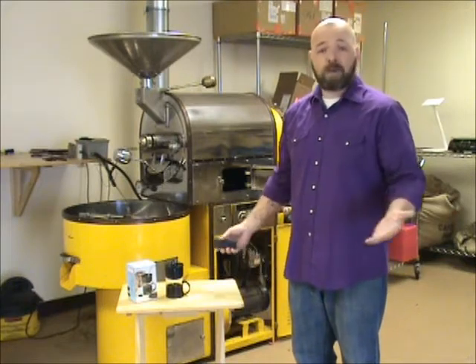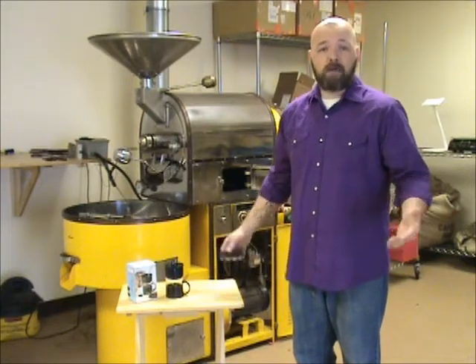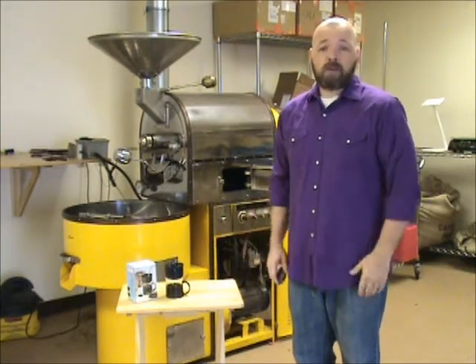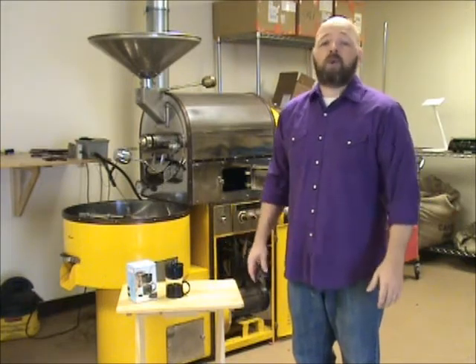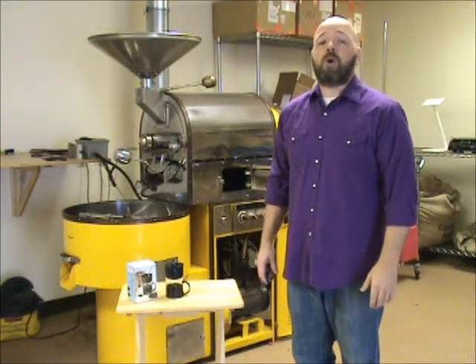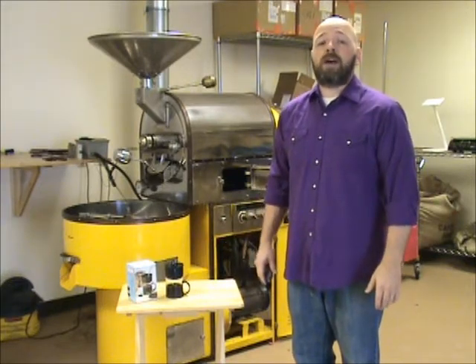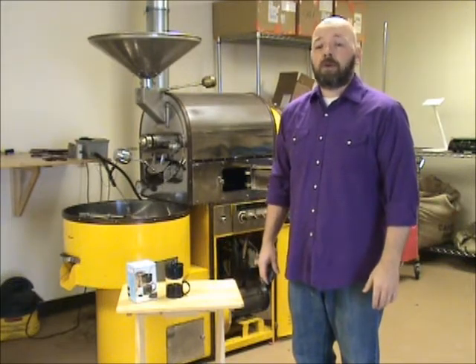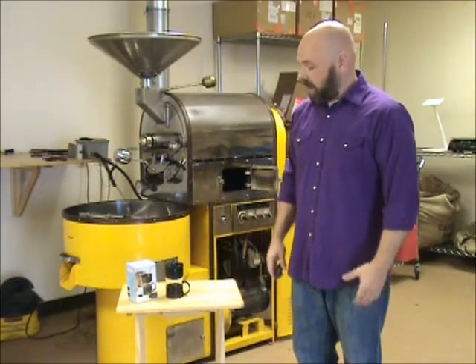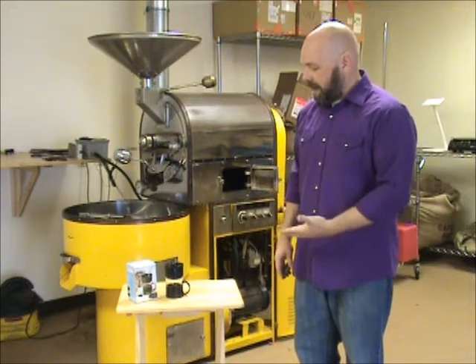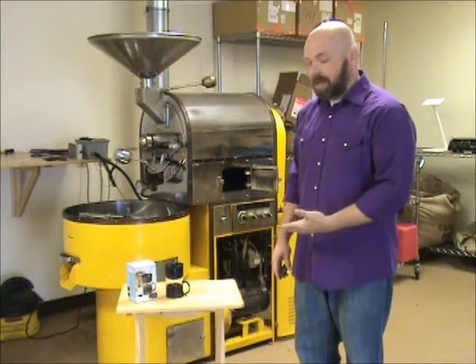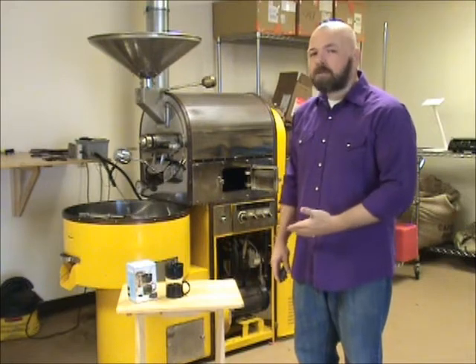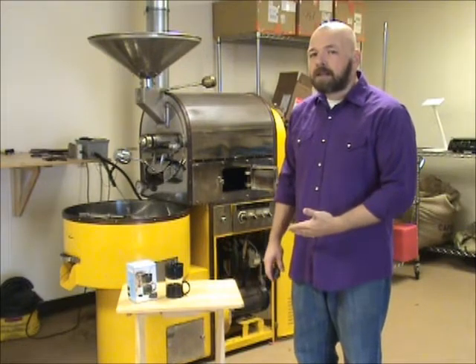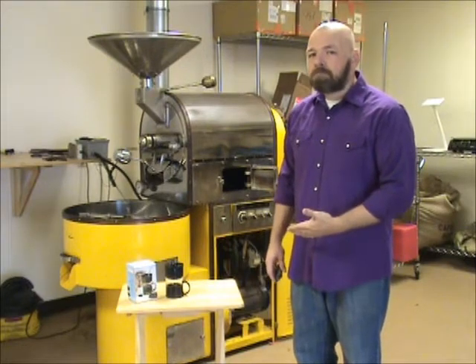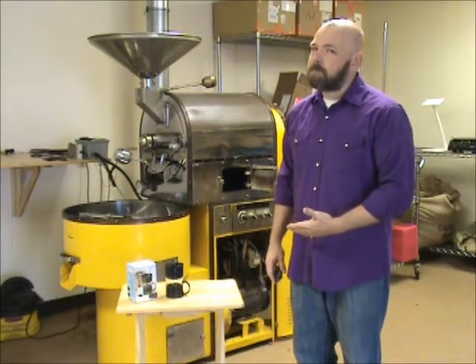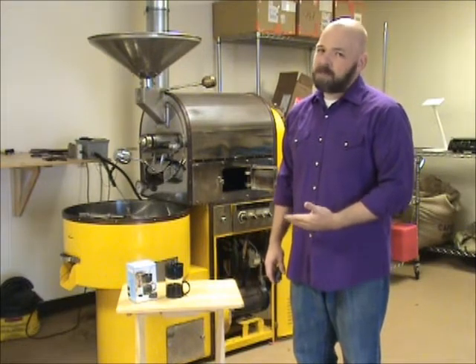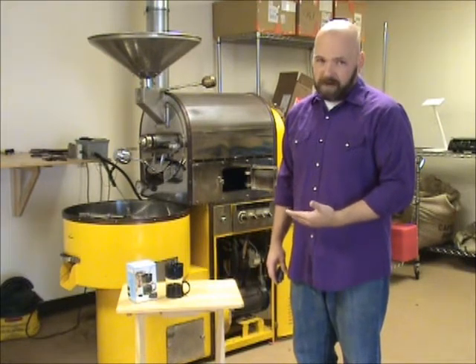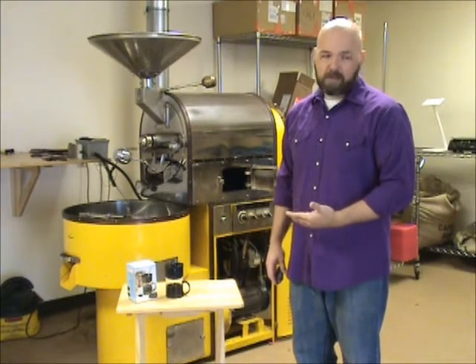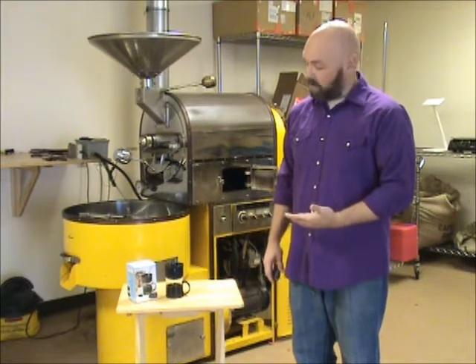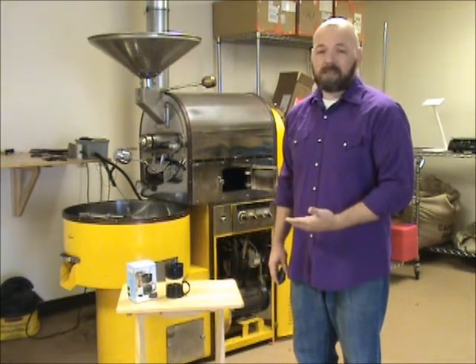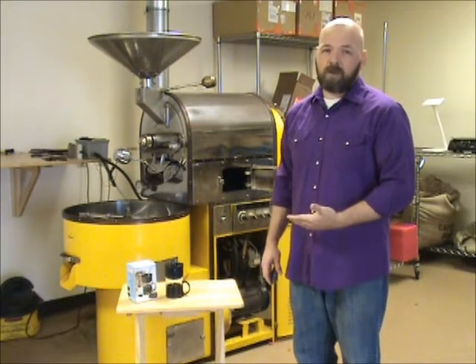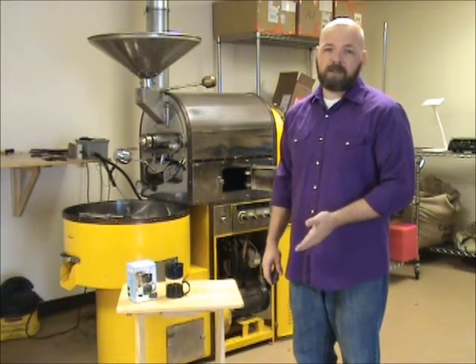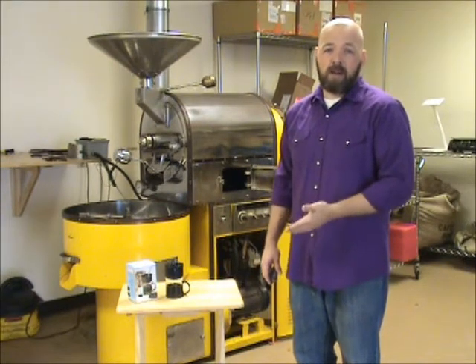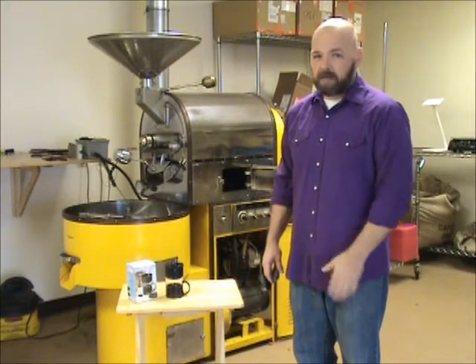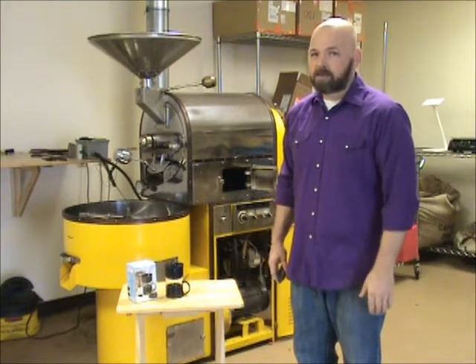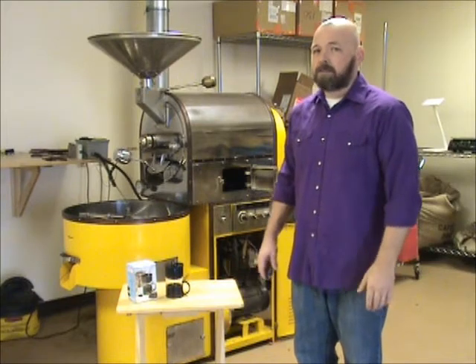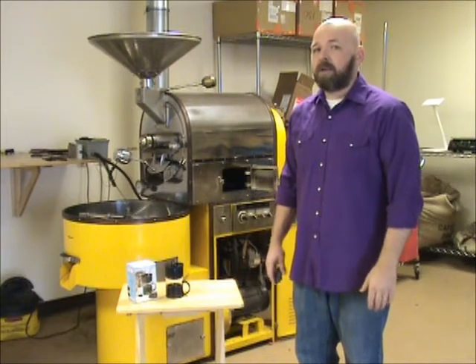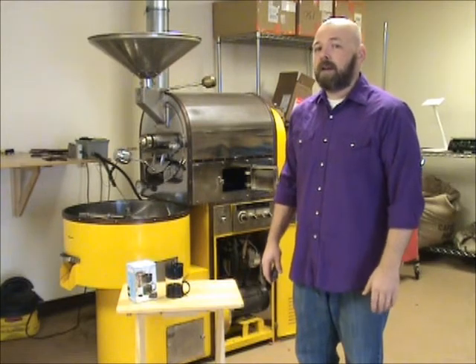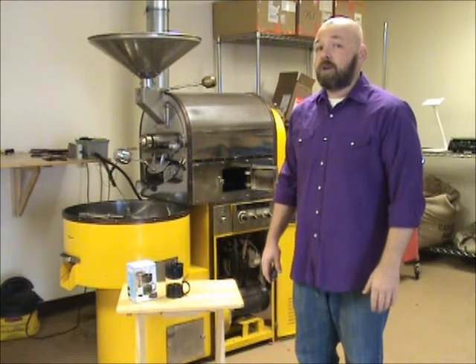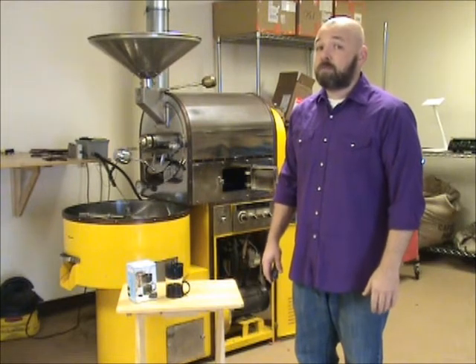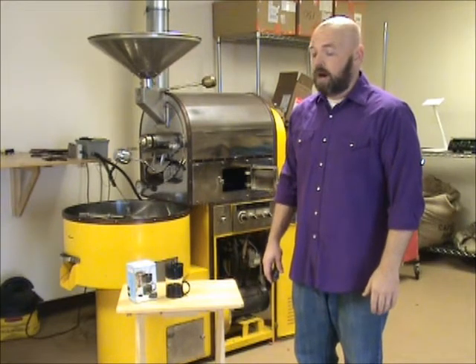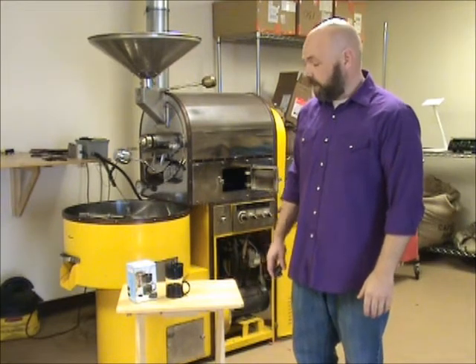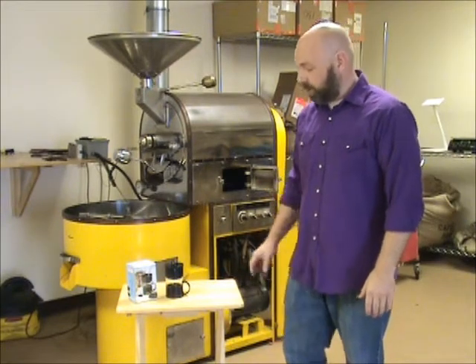Every once in a while, we just want to do a little show and tell with you. And sometimes they're awesome, sometimes they're not. This one kind of falls somewhere in between. It's a very interesting piece, but not something that you may use to brew coffee very often.